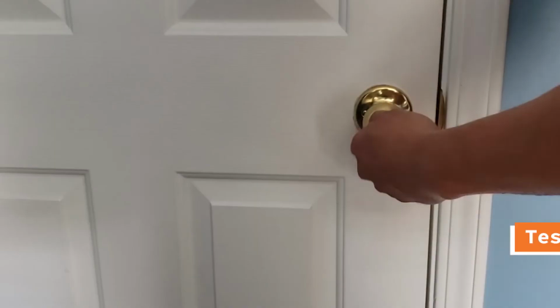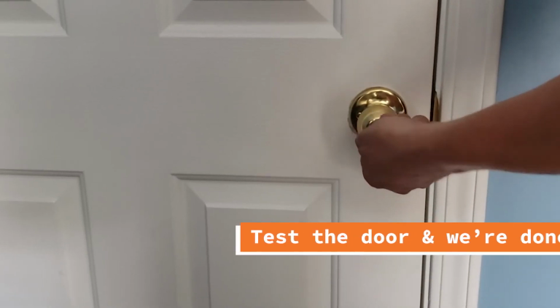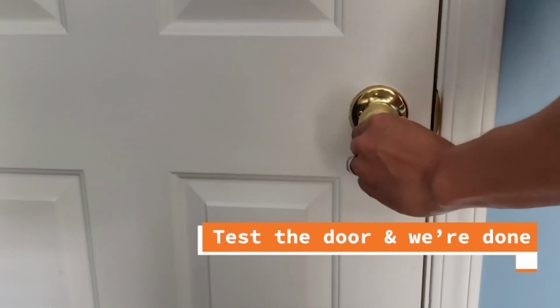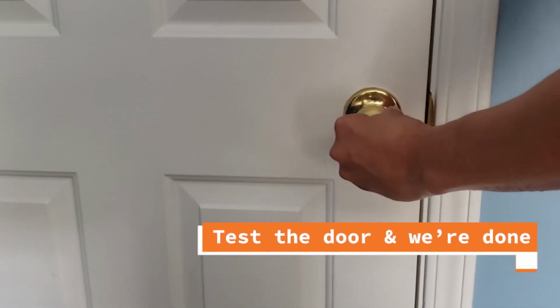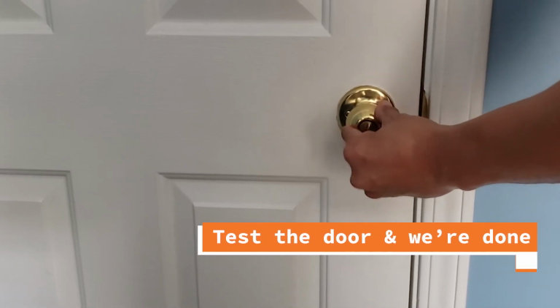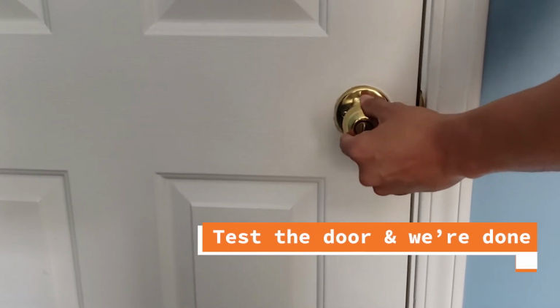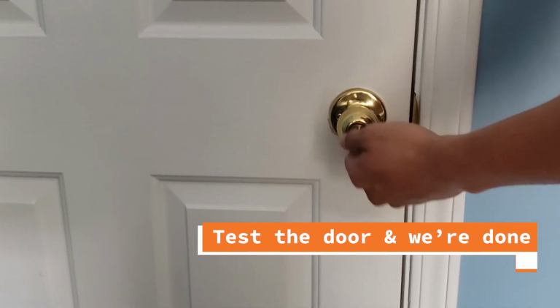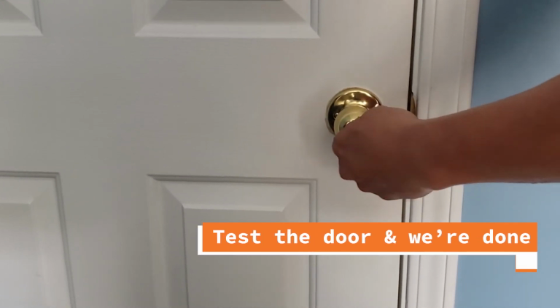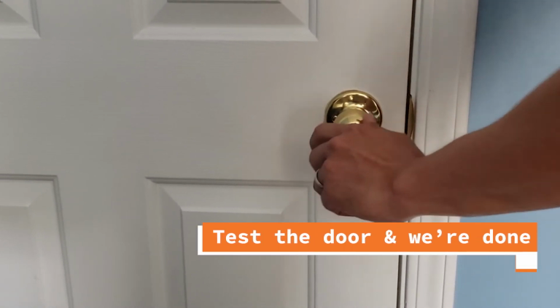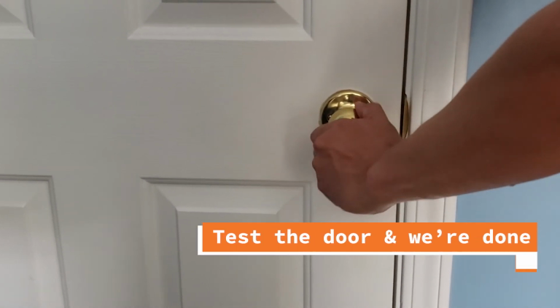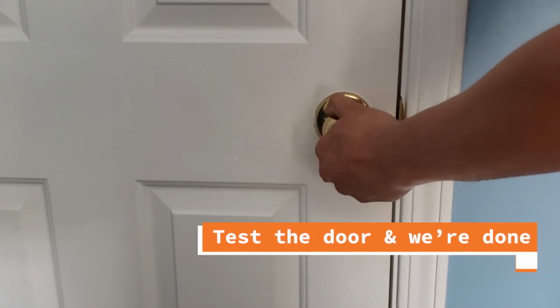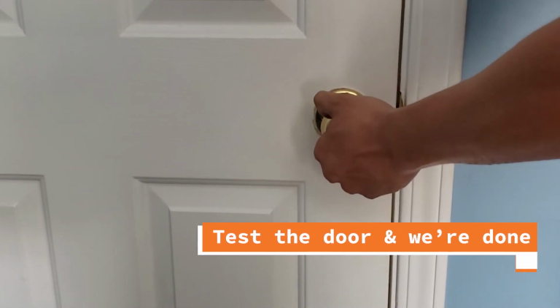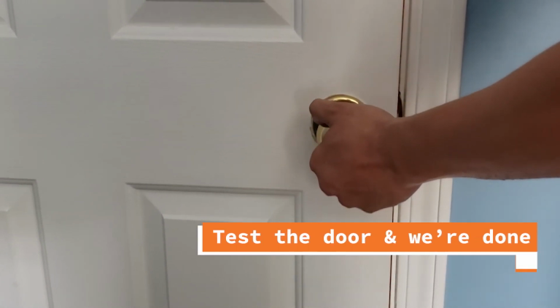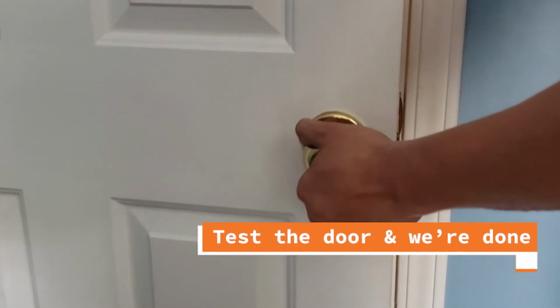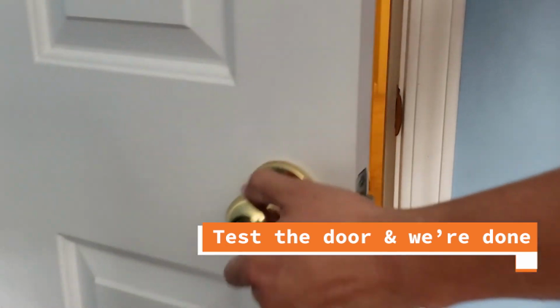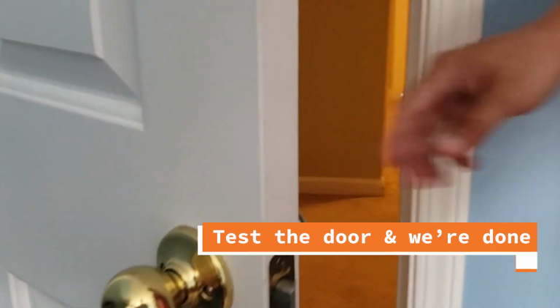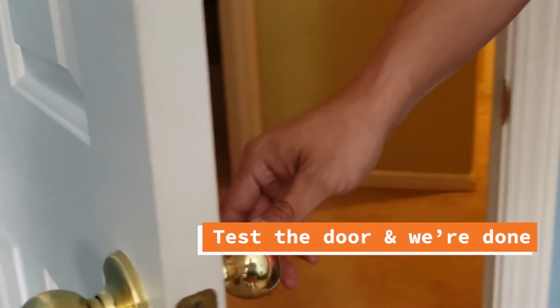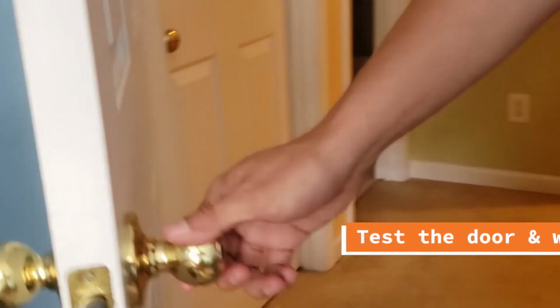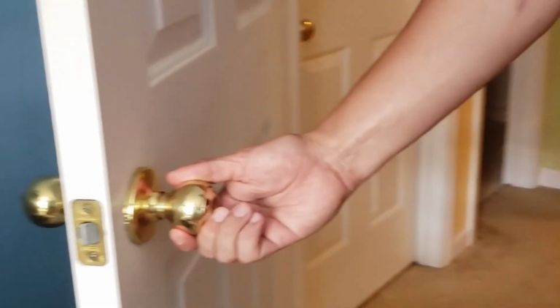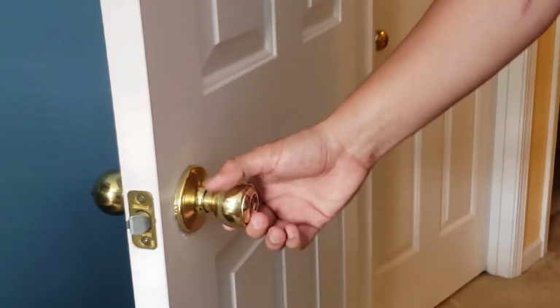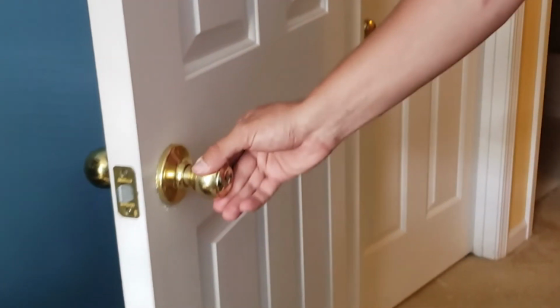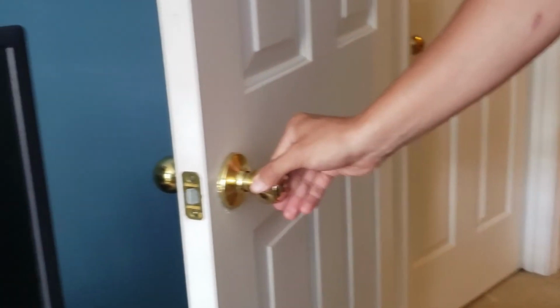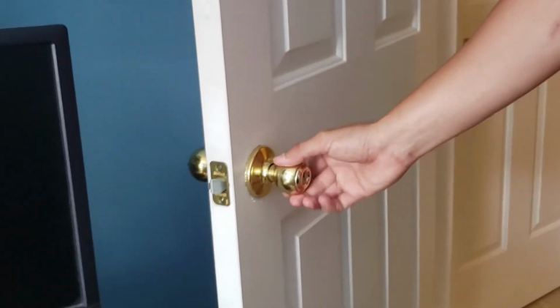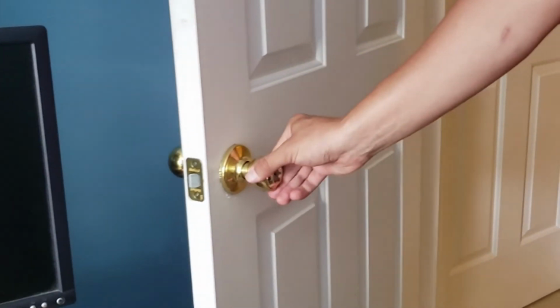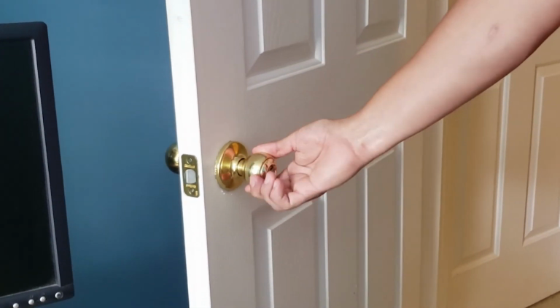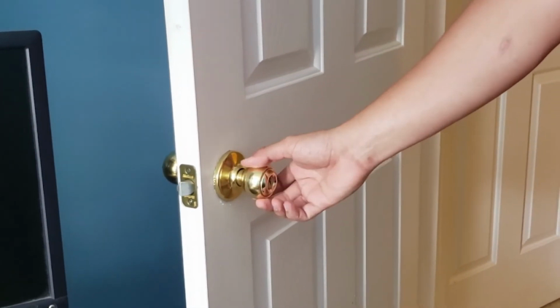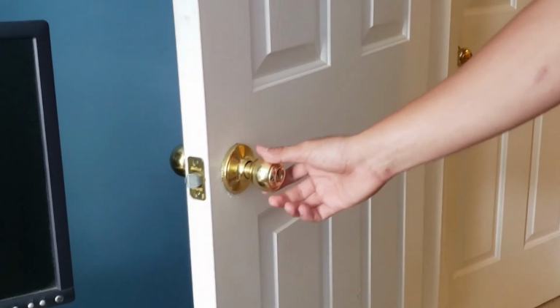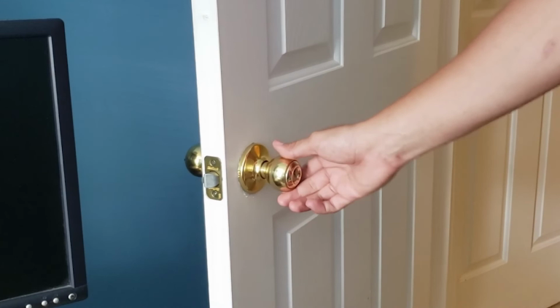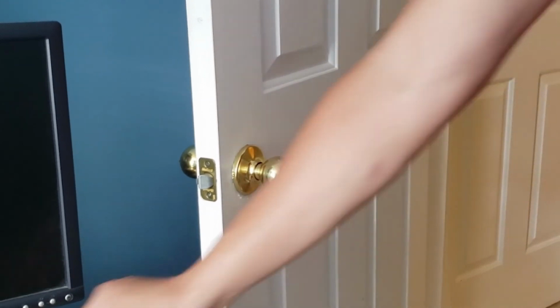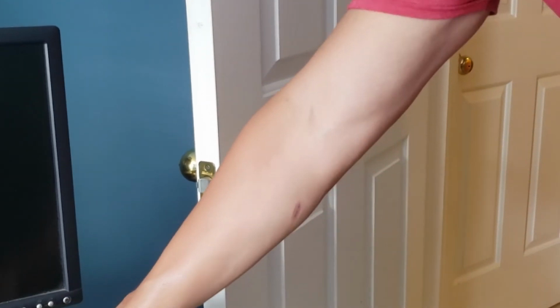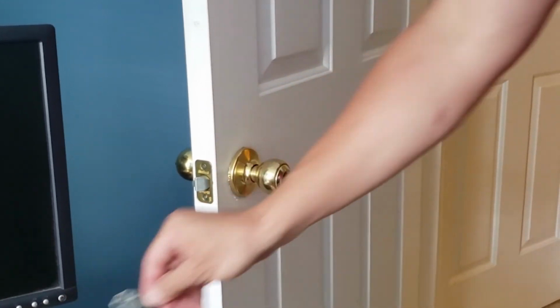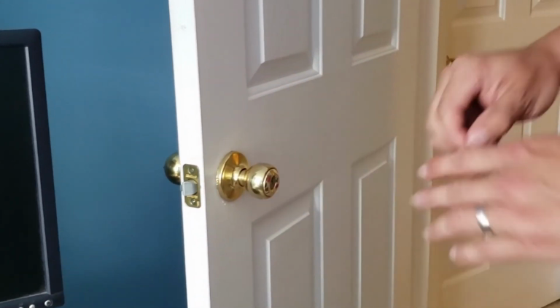We just need to test the door. Make sure that the lock works and the door opens smoothly. We can also try the key with this doorknob. And if everything looks good, we are pretty much done. Thank you guys for watching.